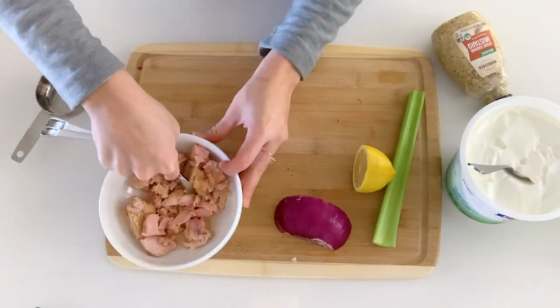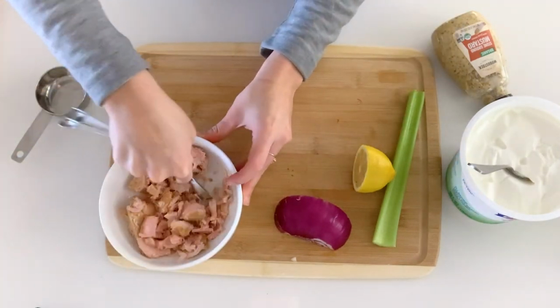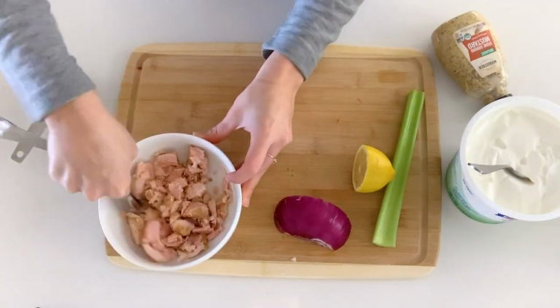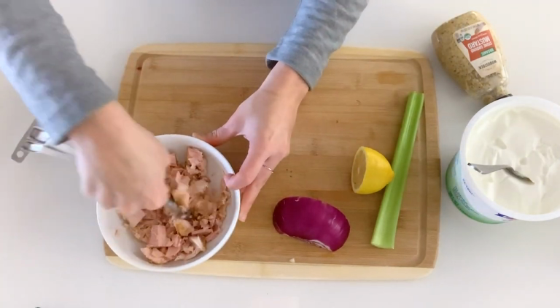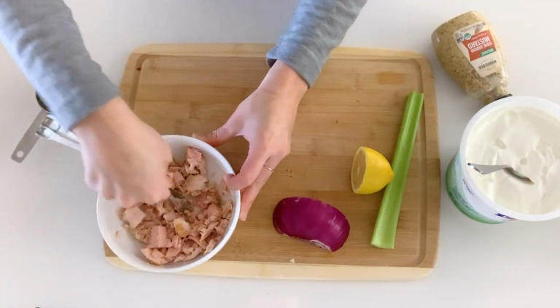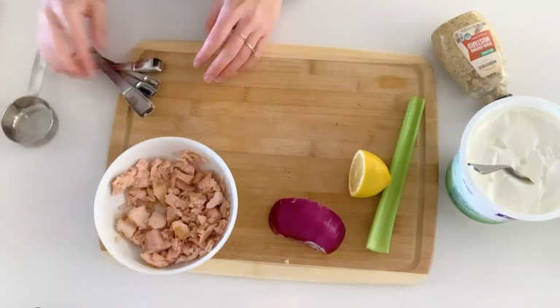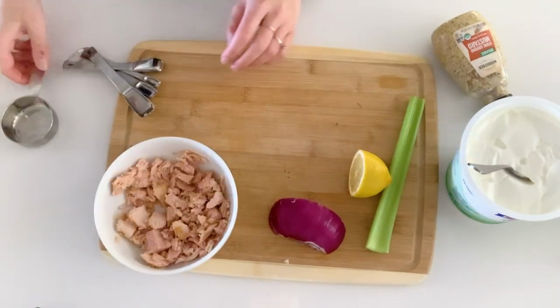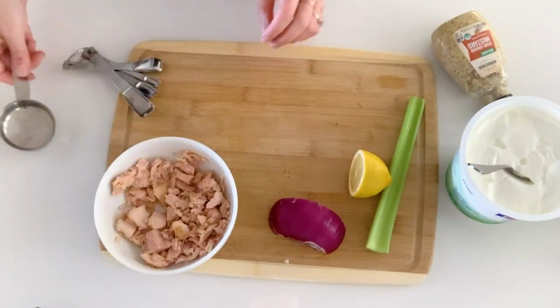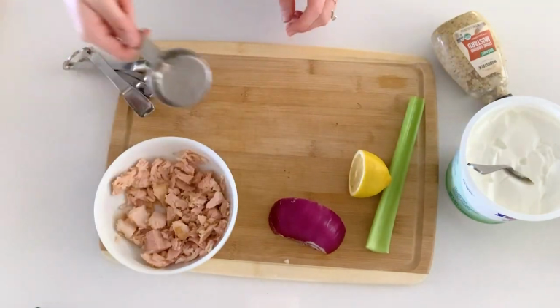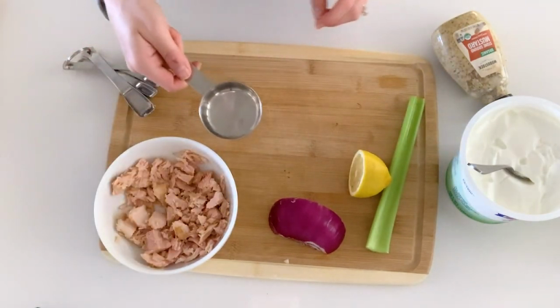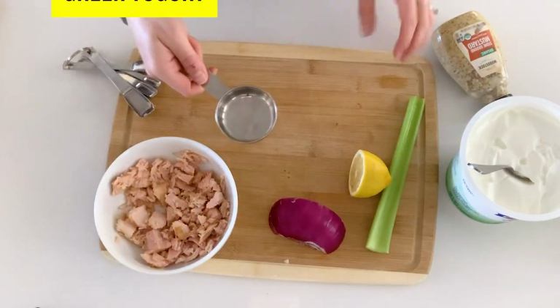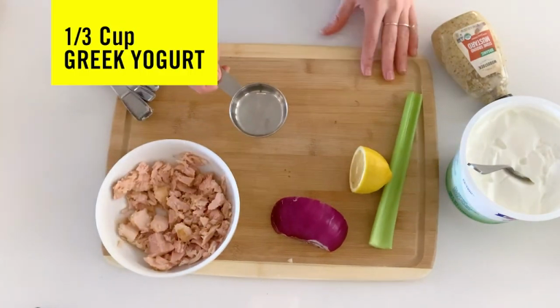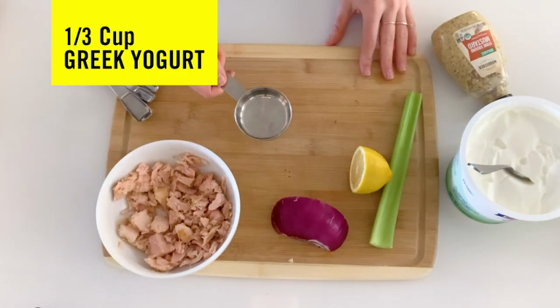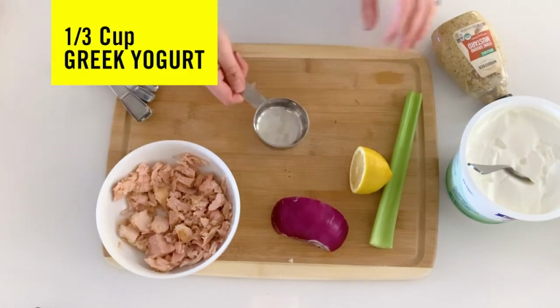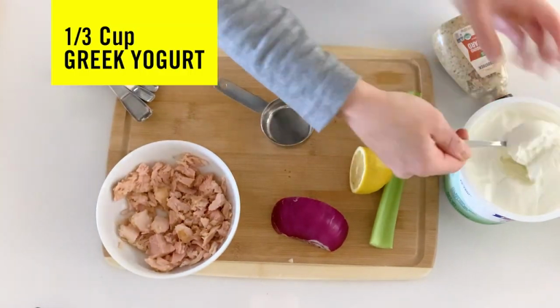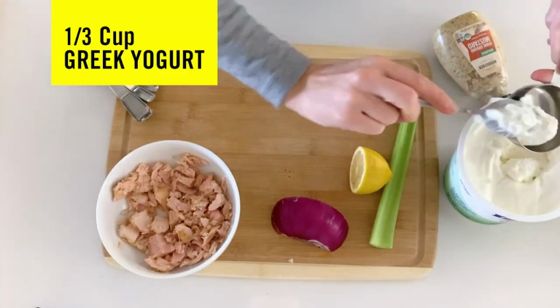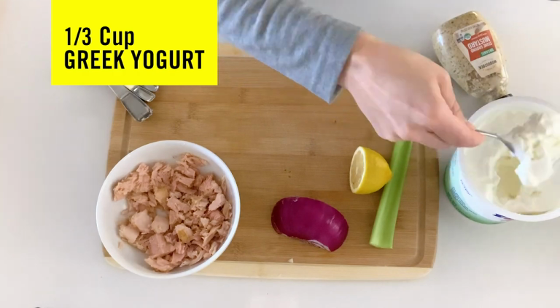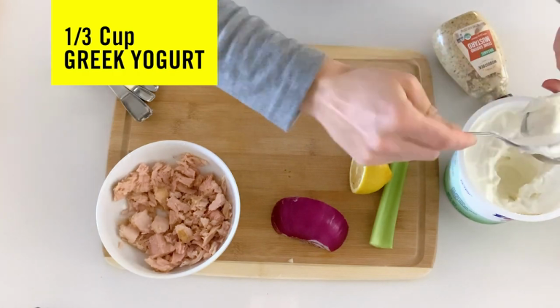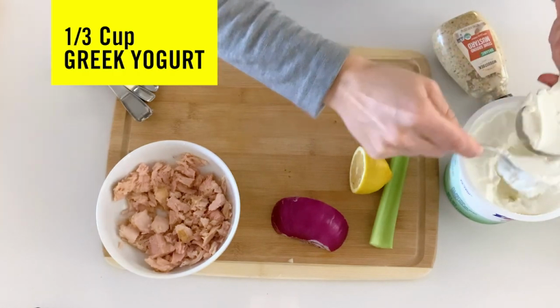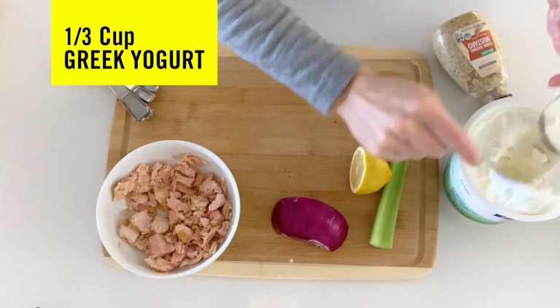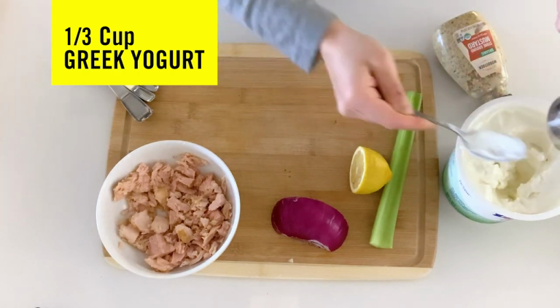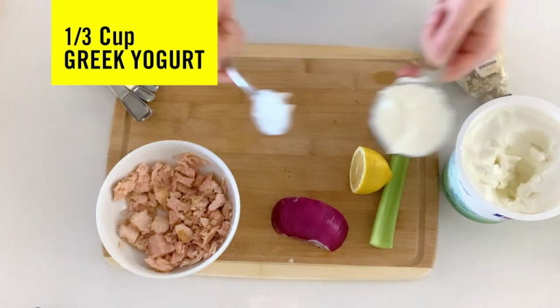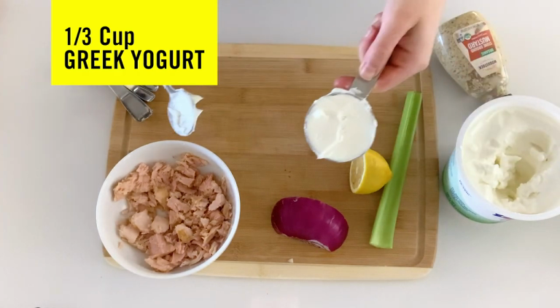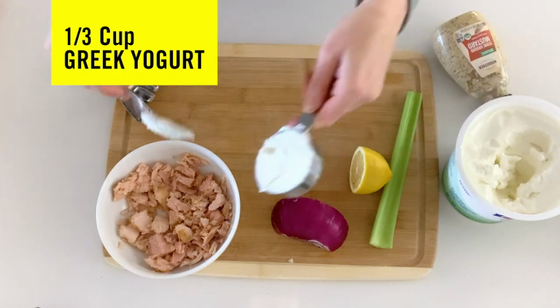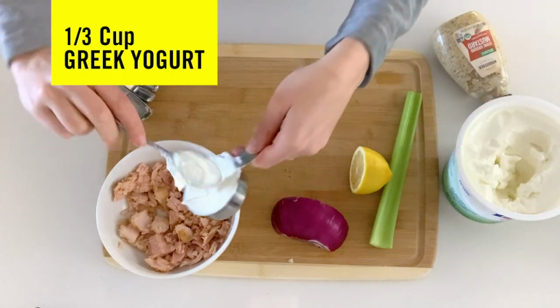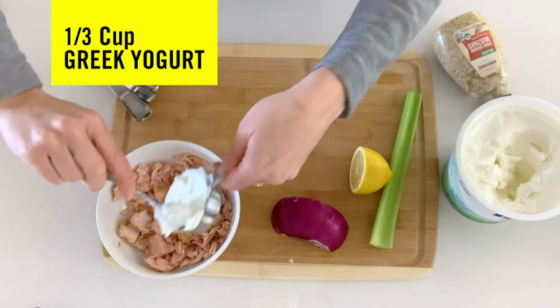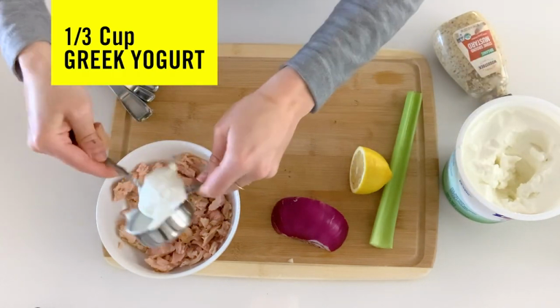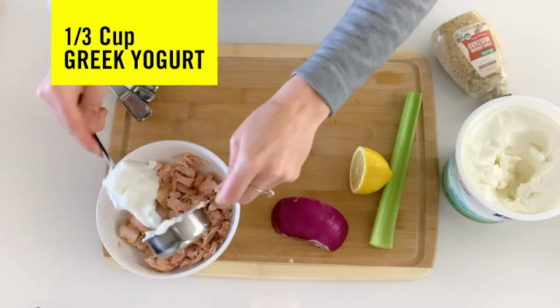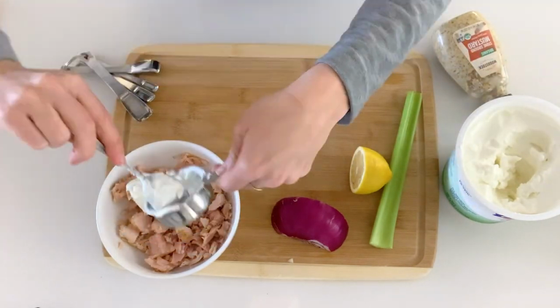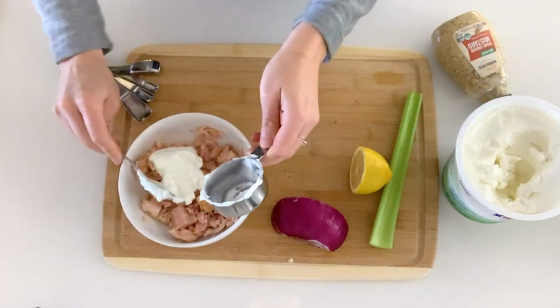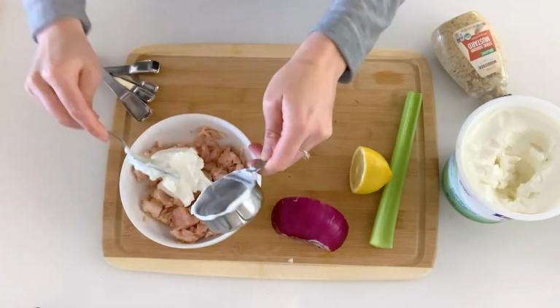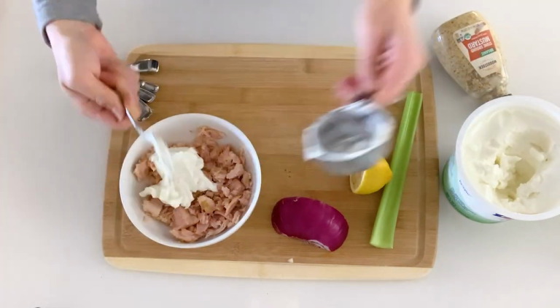I'm gonna mash it up a little bit. We are gonna do a third cup of Greek yogurt. Mix that around.